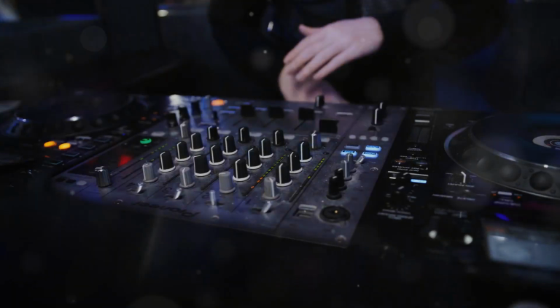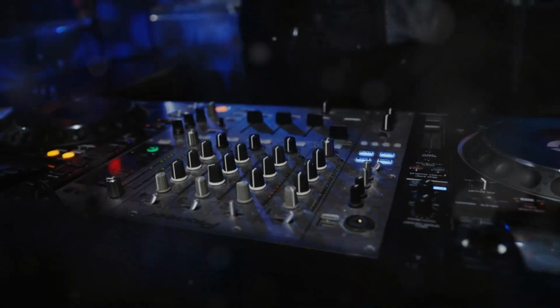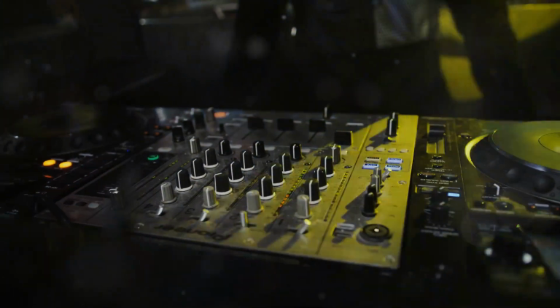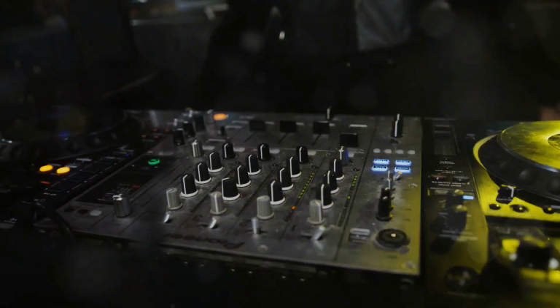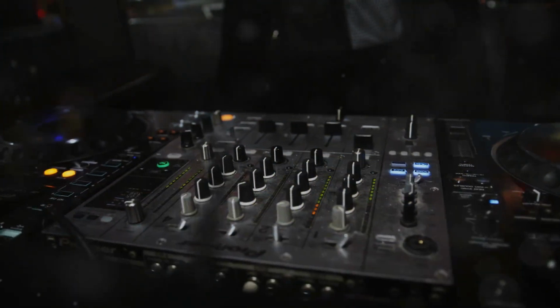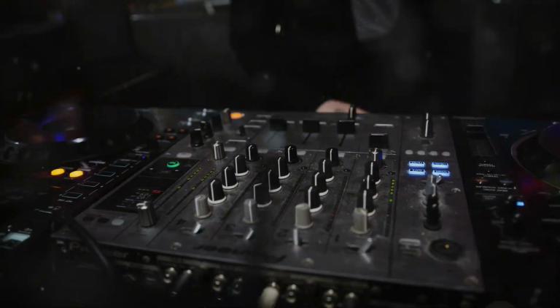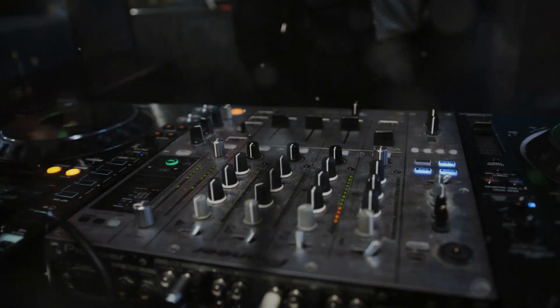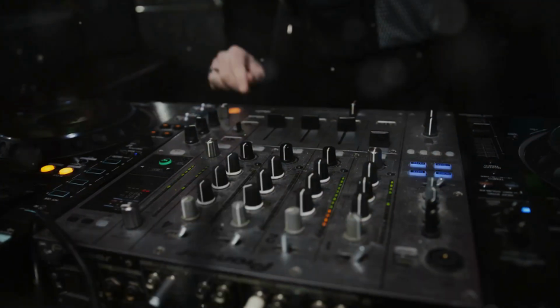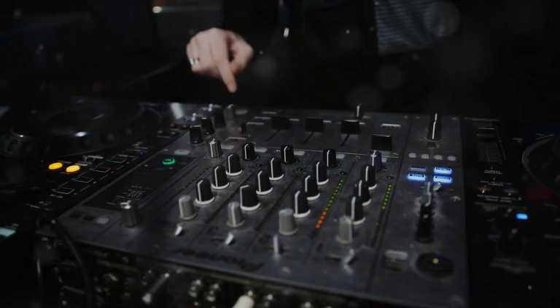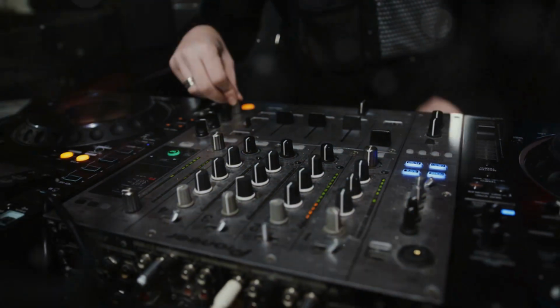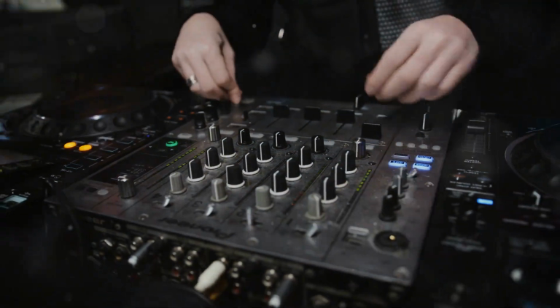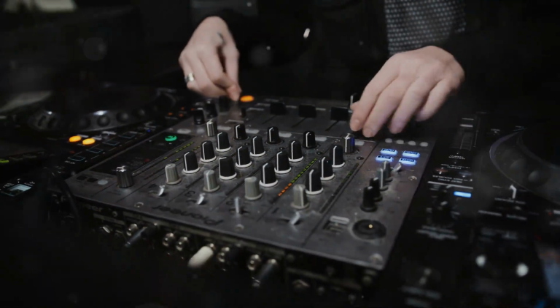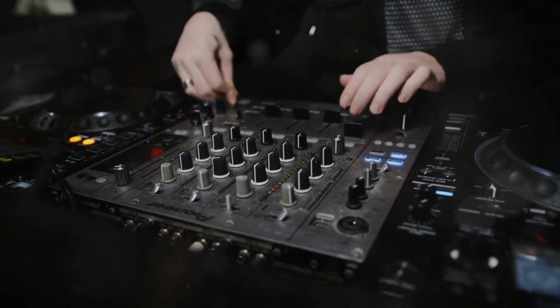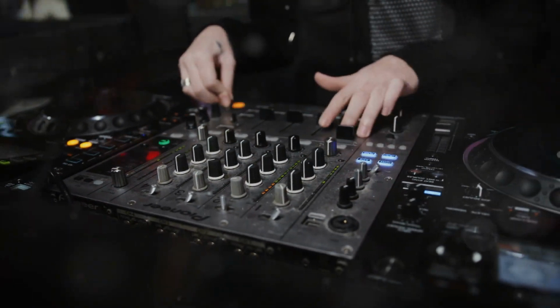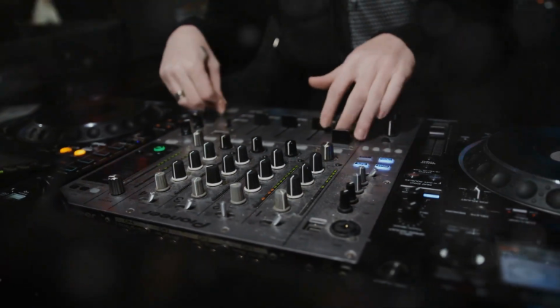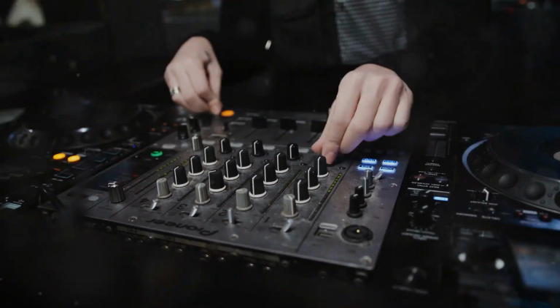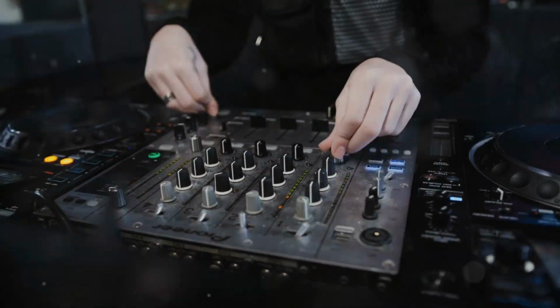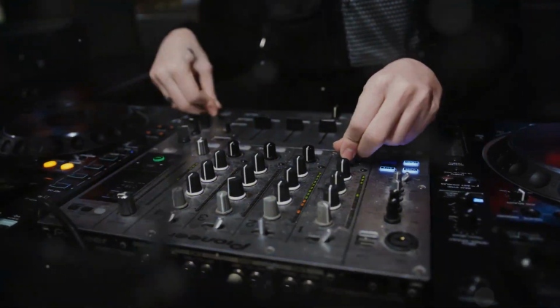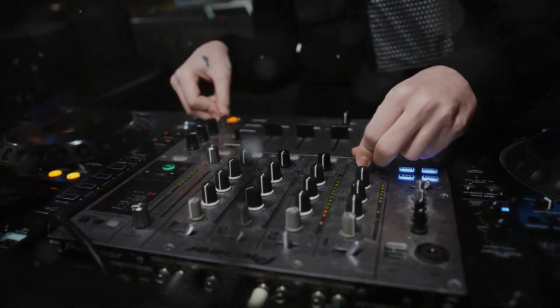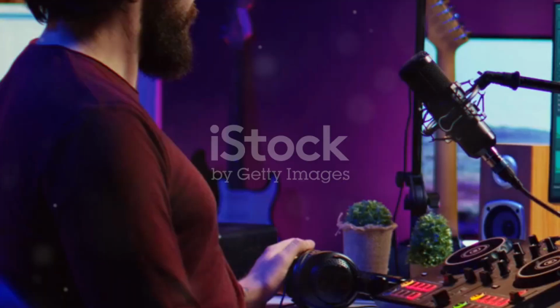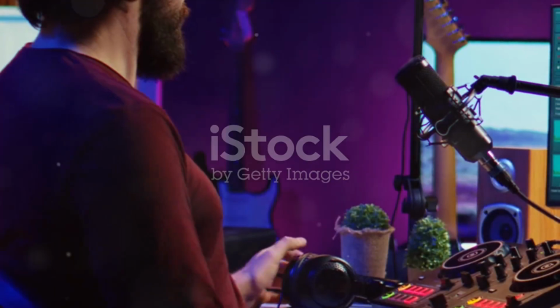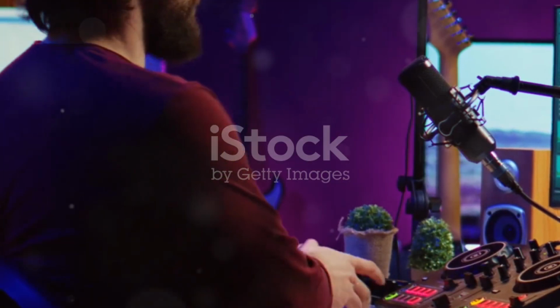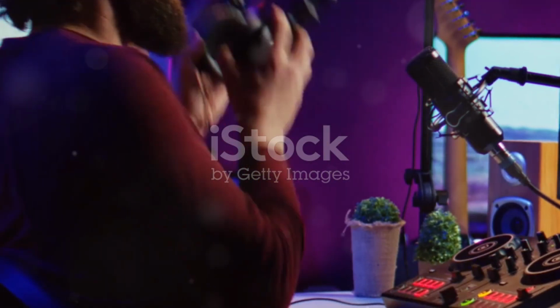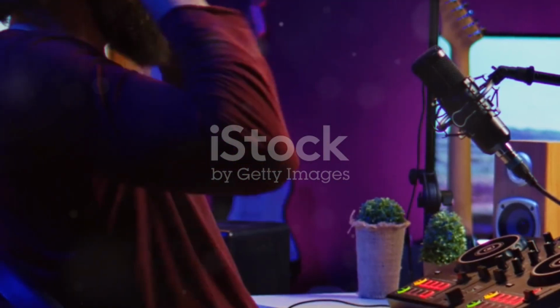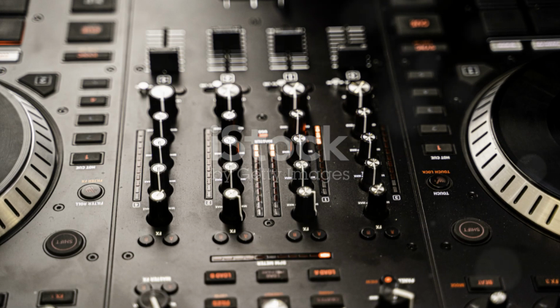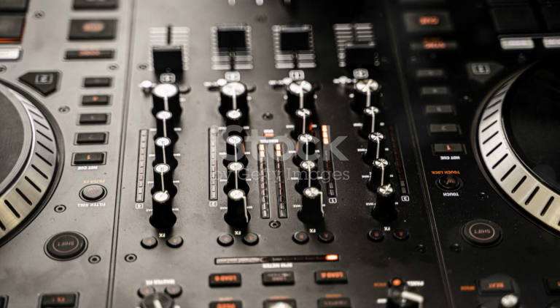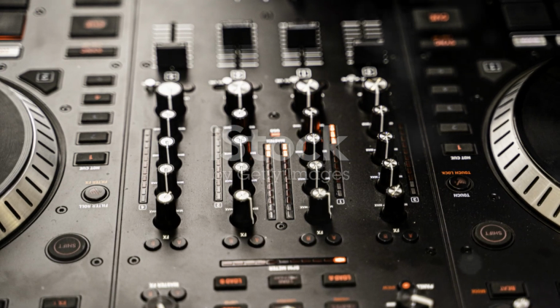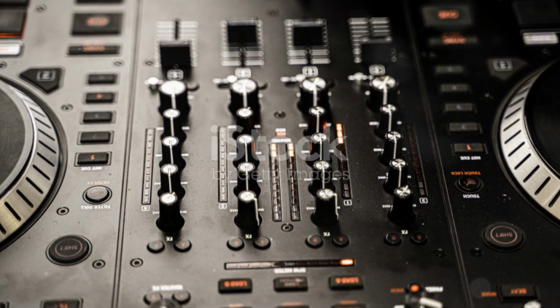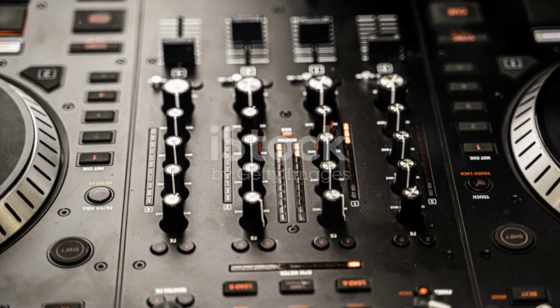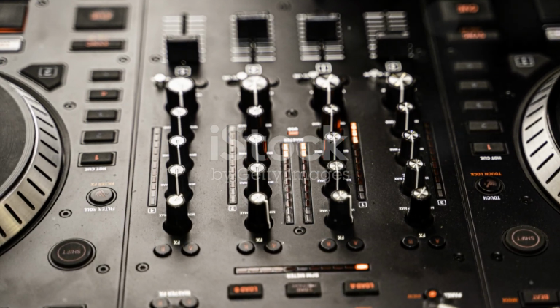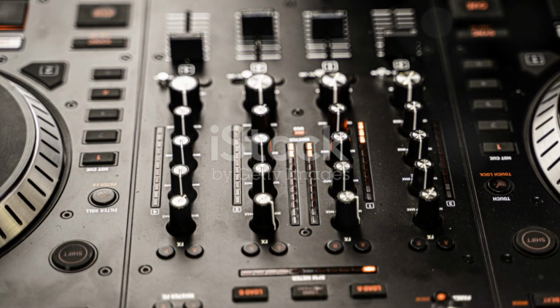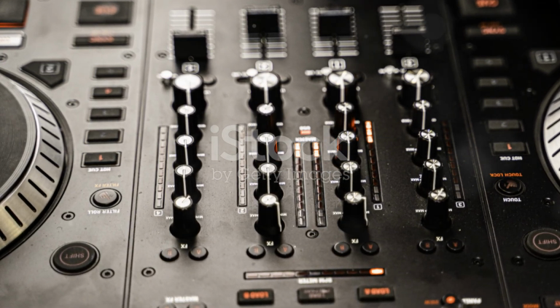Compact, affordable, and incredibly versatile — it's the perfect addition to any music producer's toolkit. Ready to make some magic? Grab a CDJ350 and start creating.